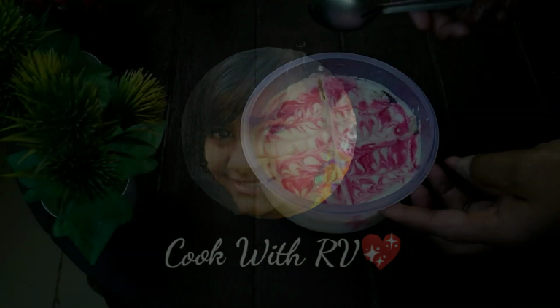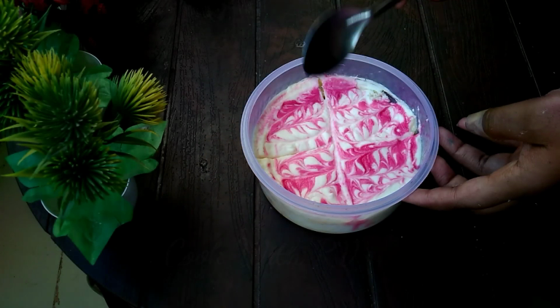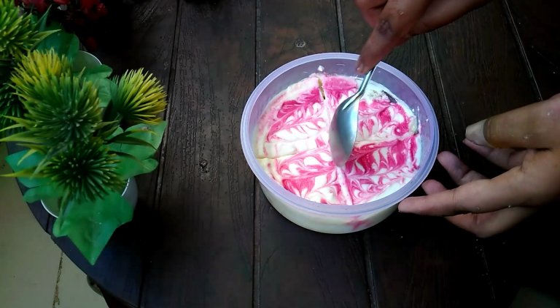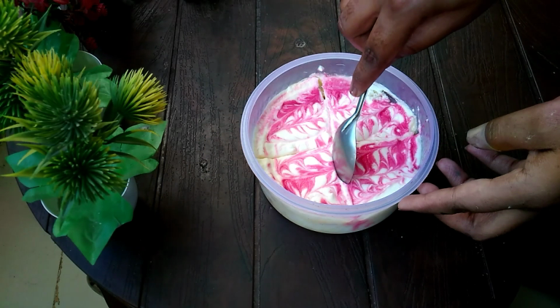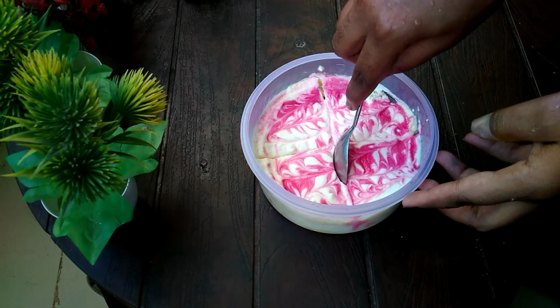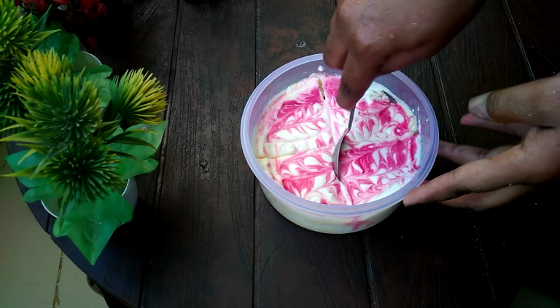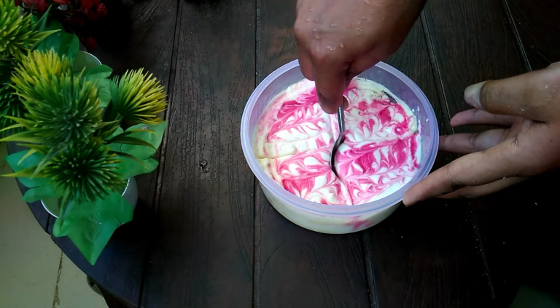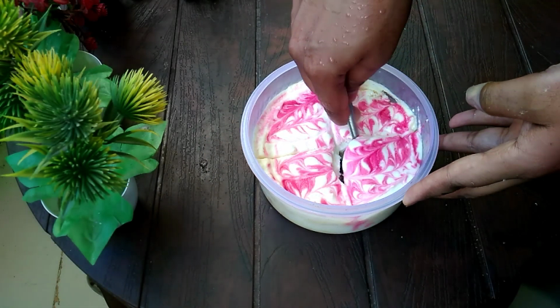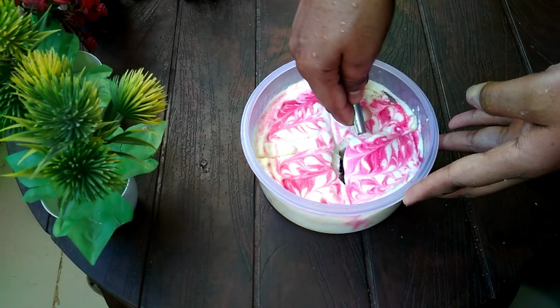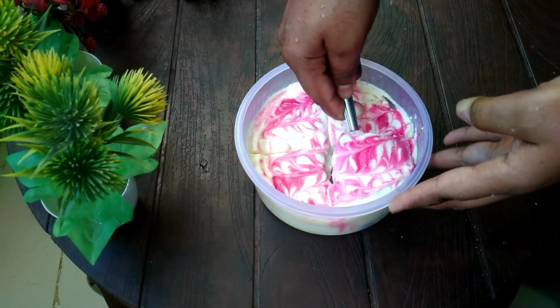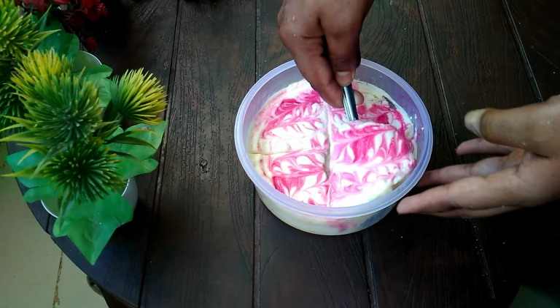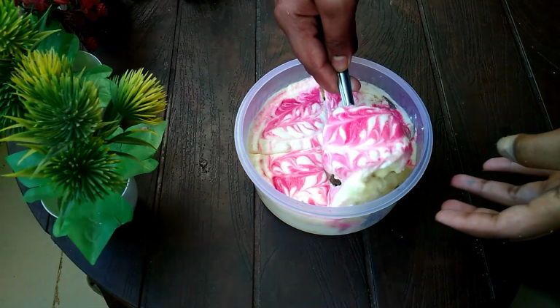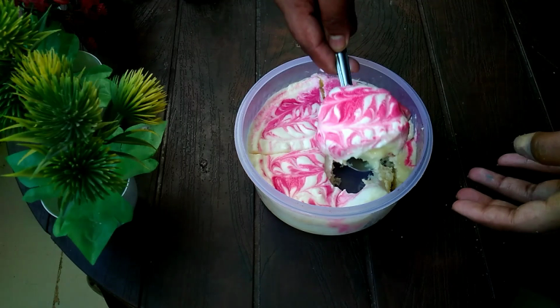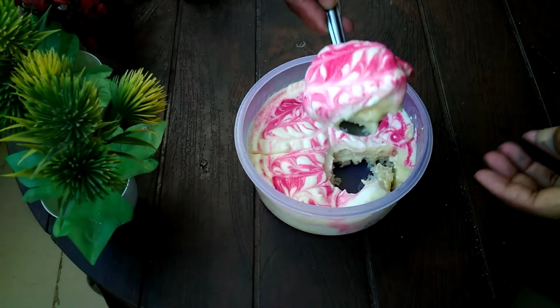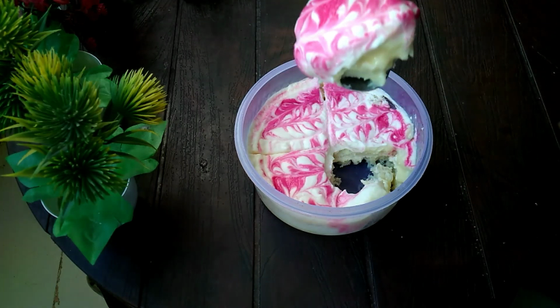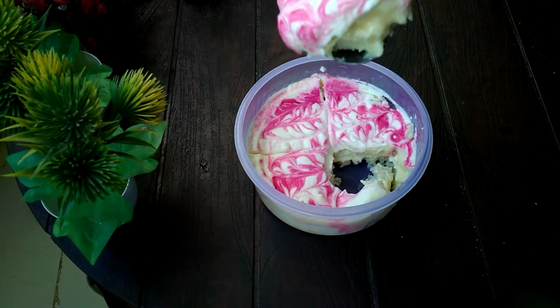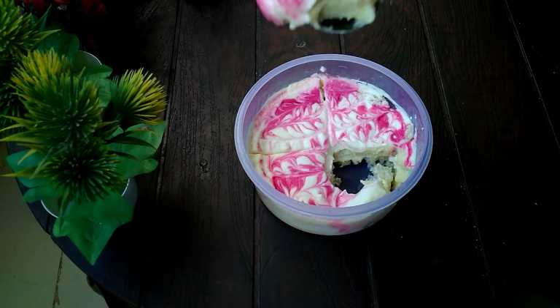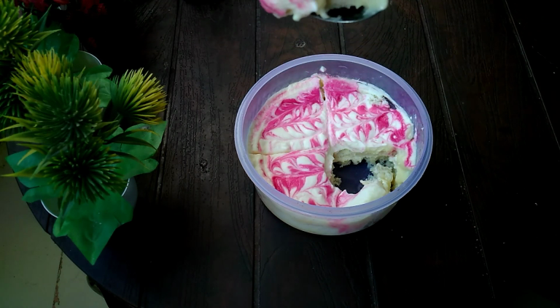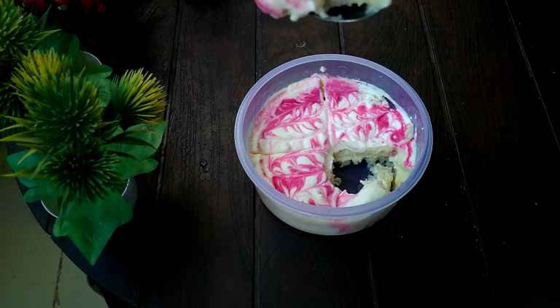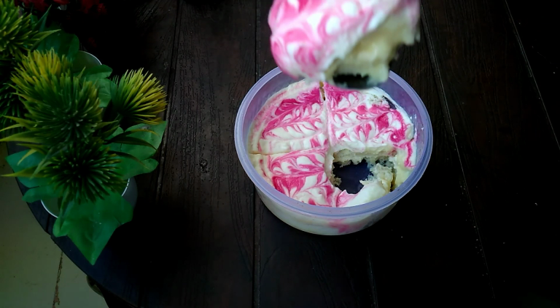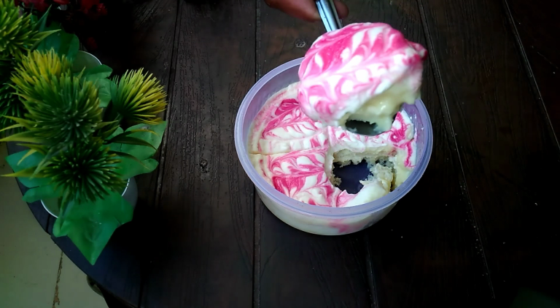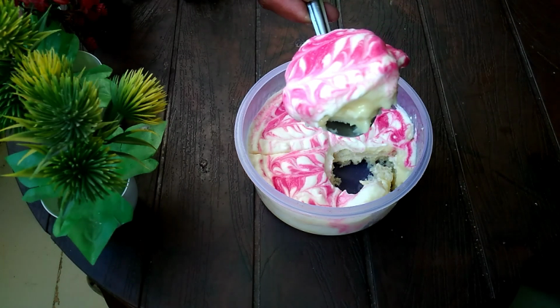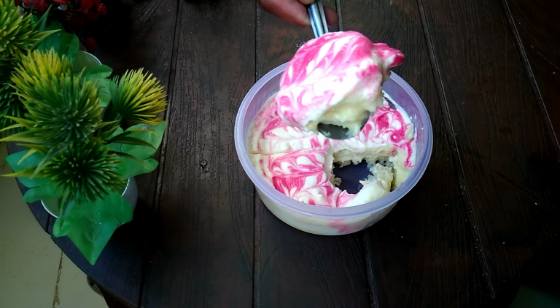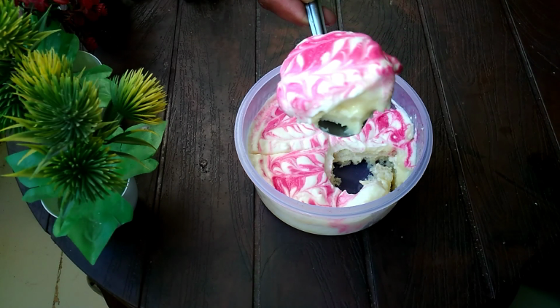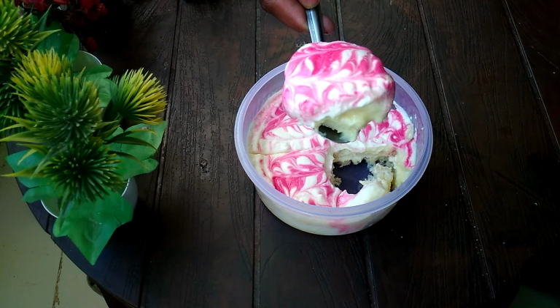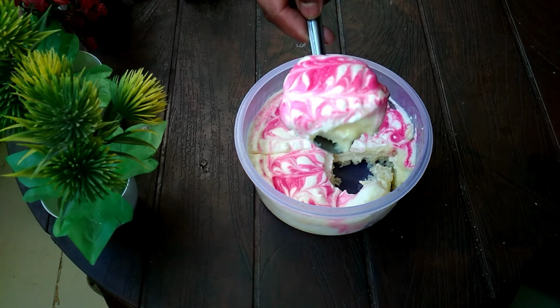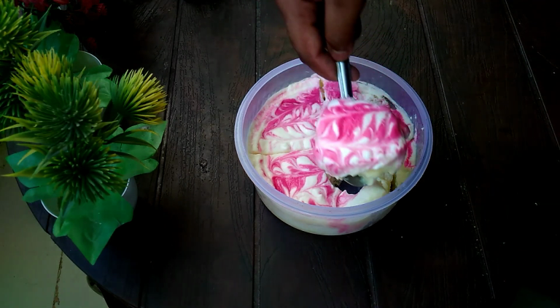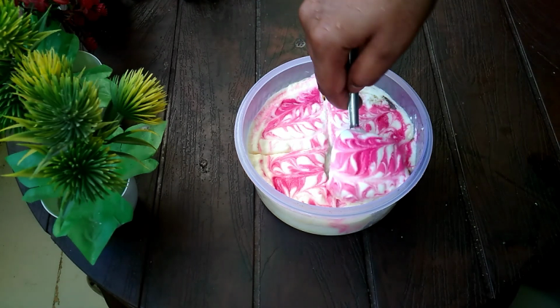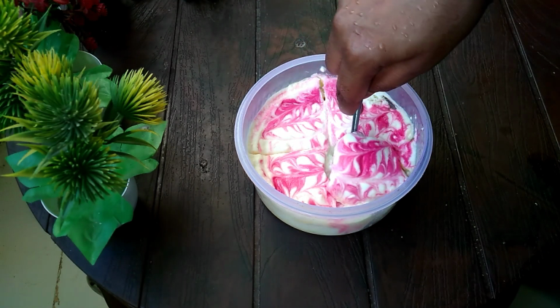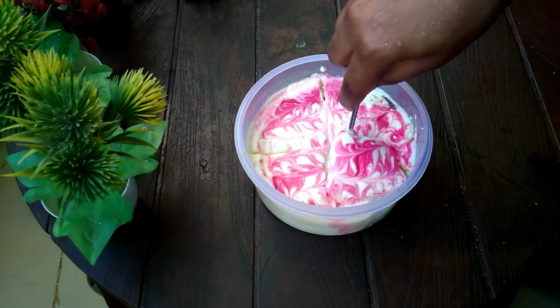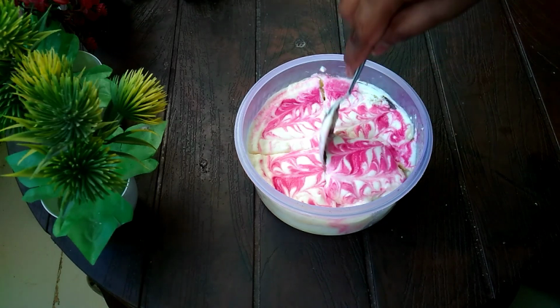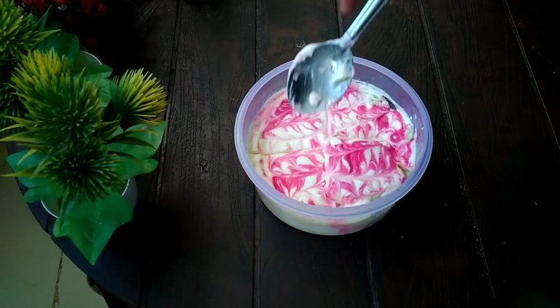Today we are going to make custard bread pudding — very good! I have made it and I am telling you, it's very good. So you can see this video on the channel, subscribe, like and share so you can make custard bread pudding.